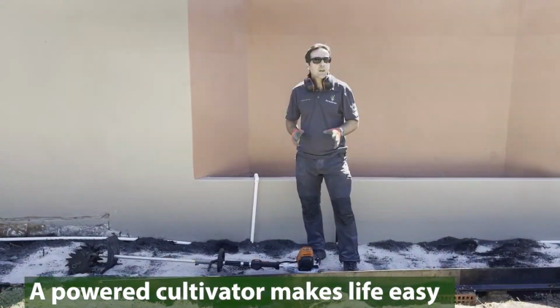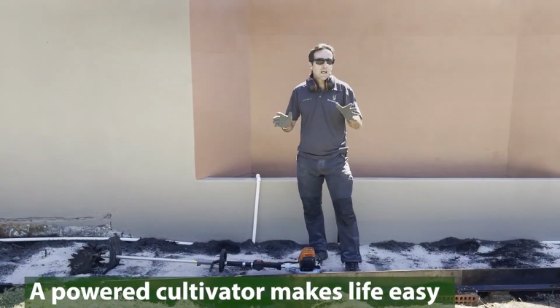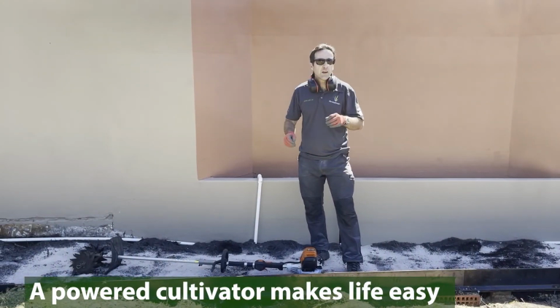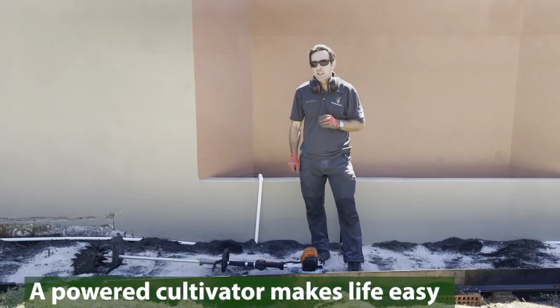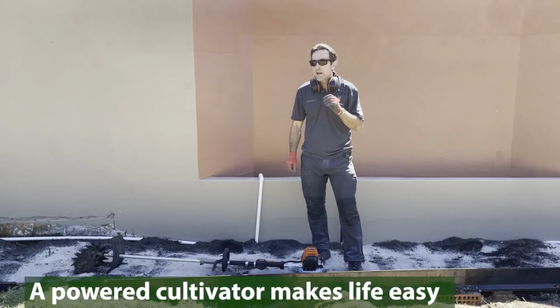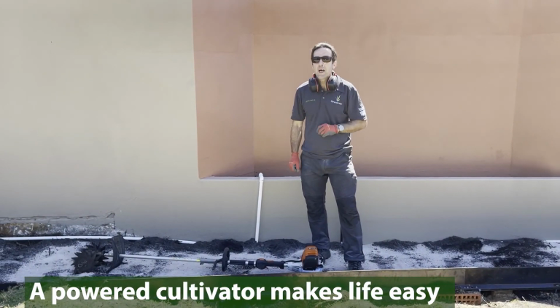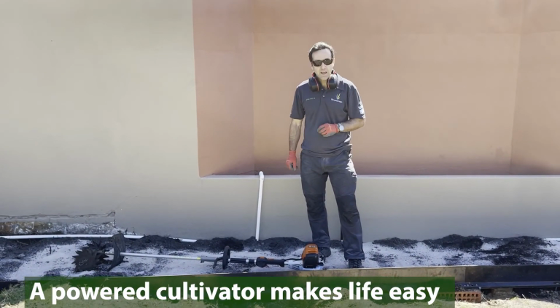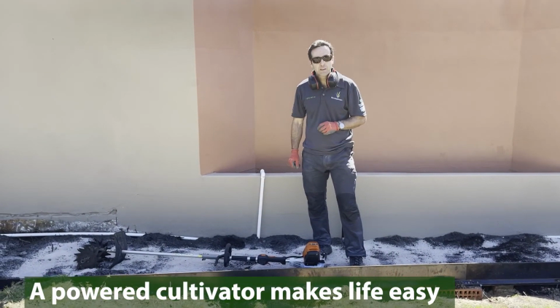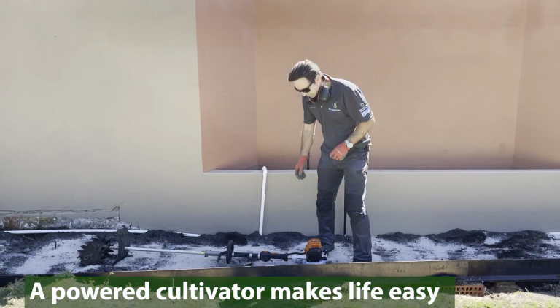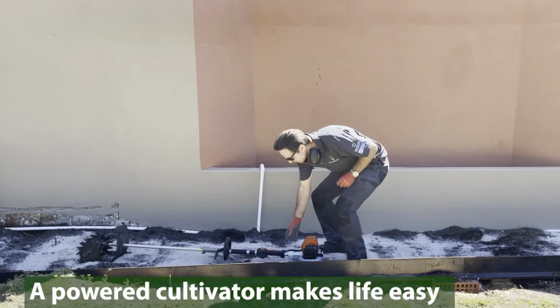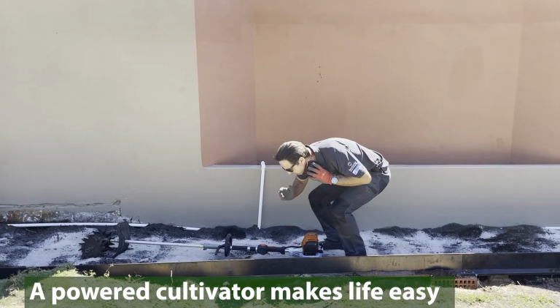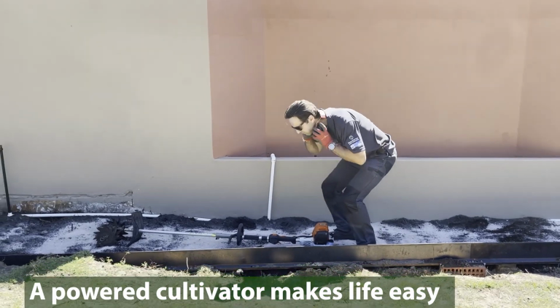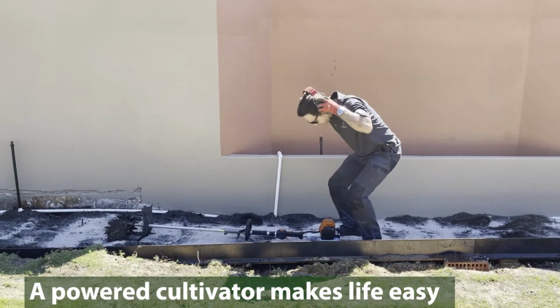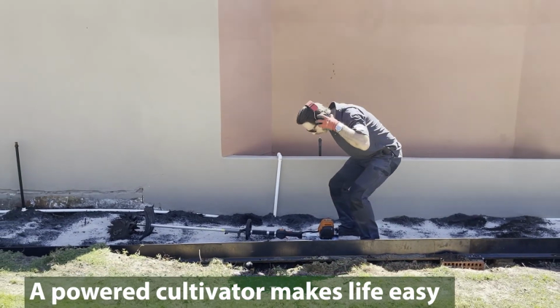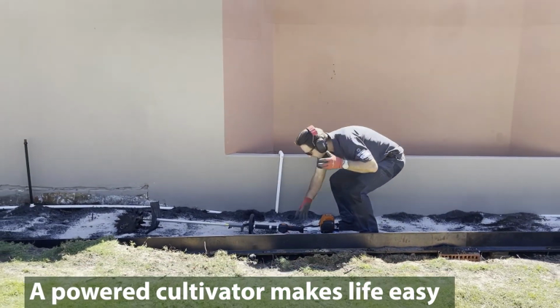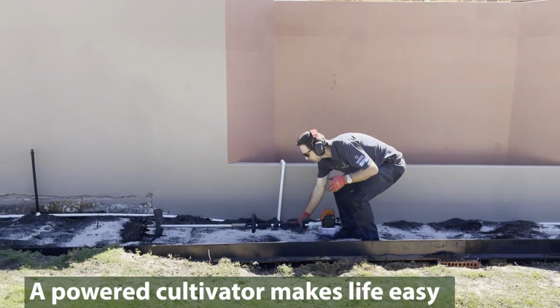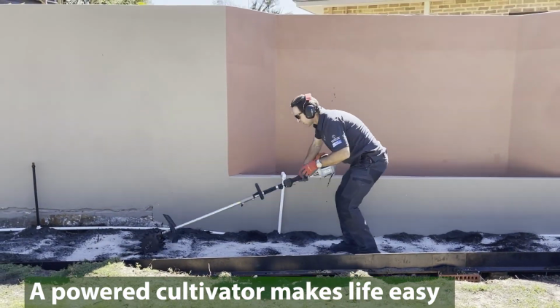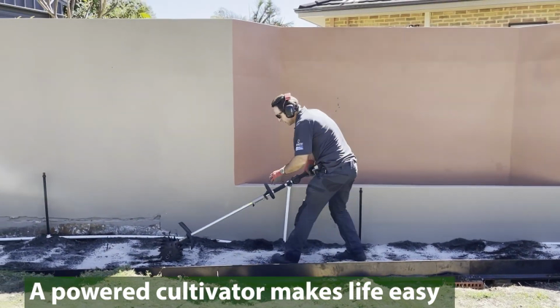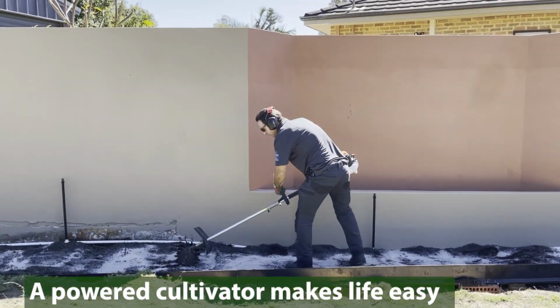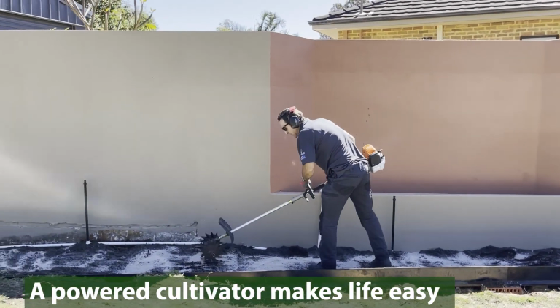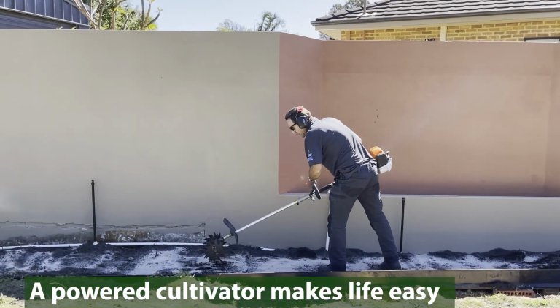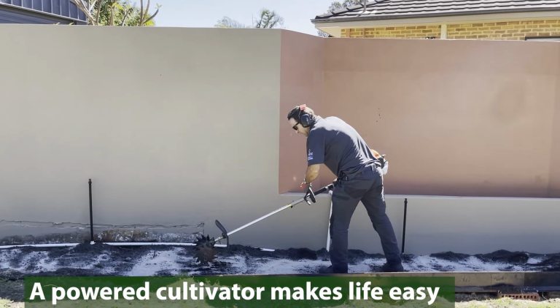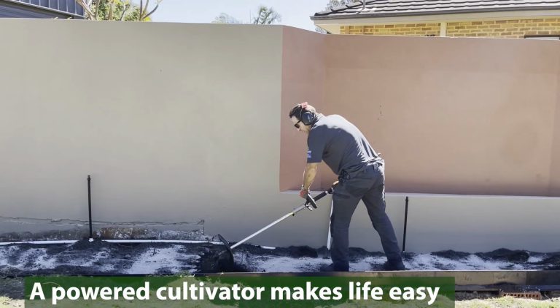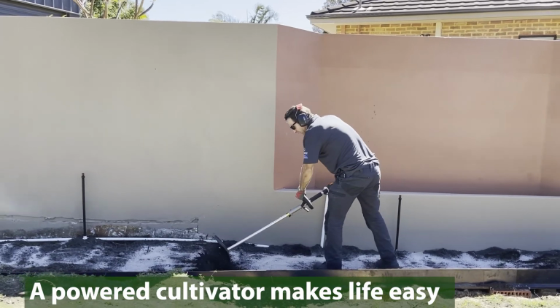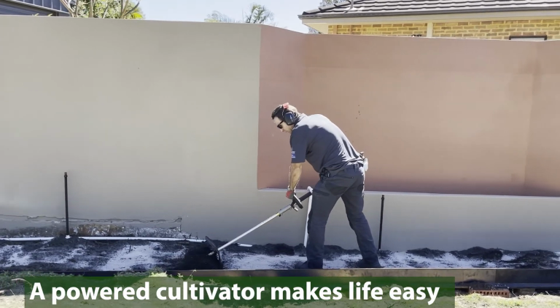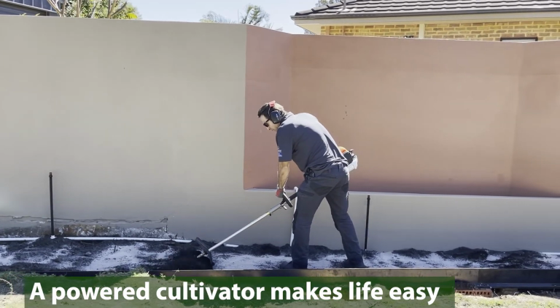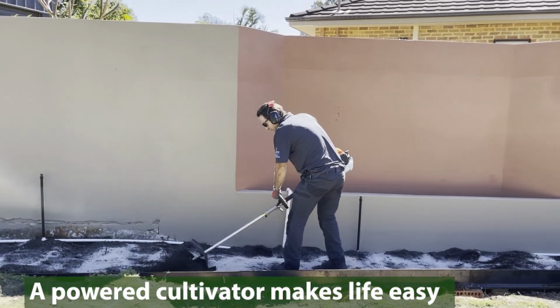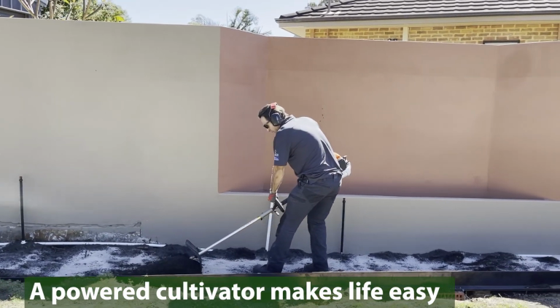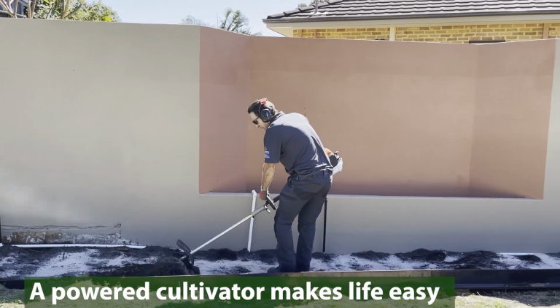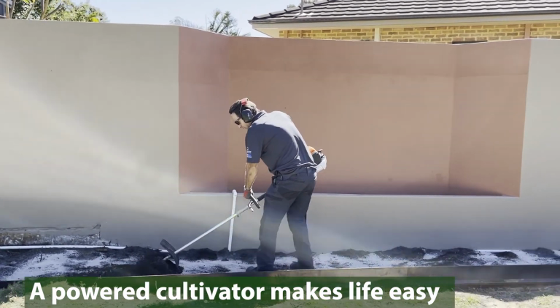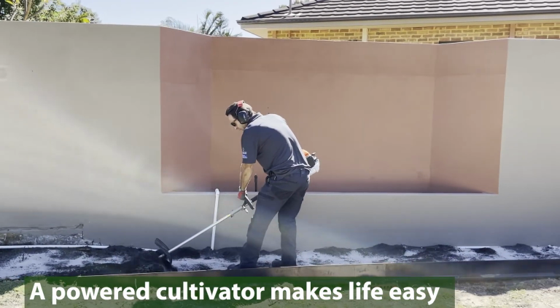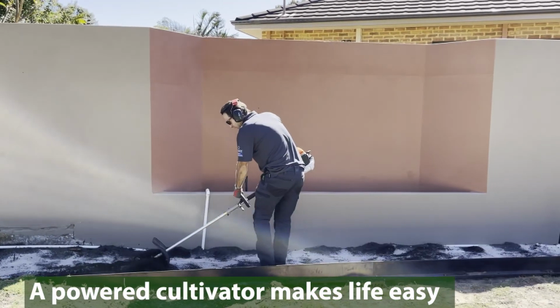For larger areas, you might need a bit of extra muscle. You only need to apply 3 kilograms compared to over 10 kilograms plus of kaolin type clays.